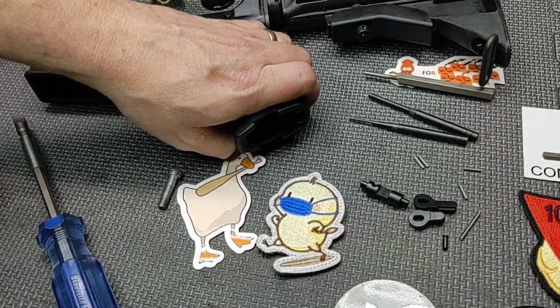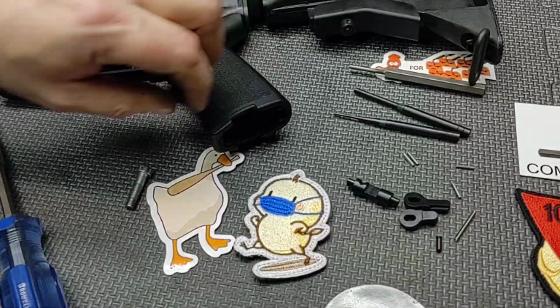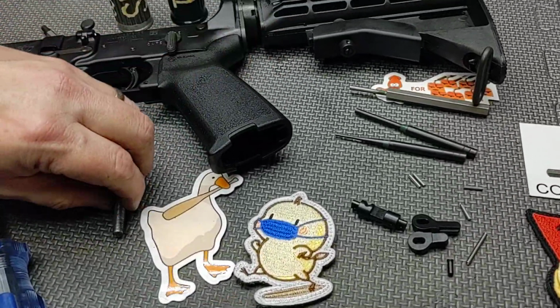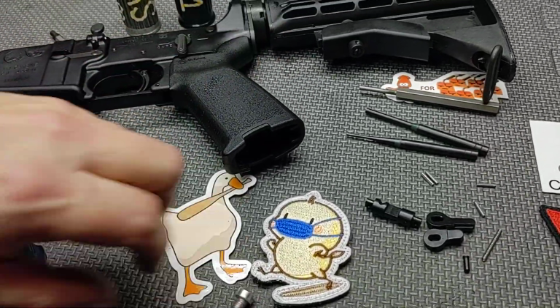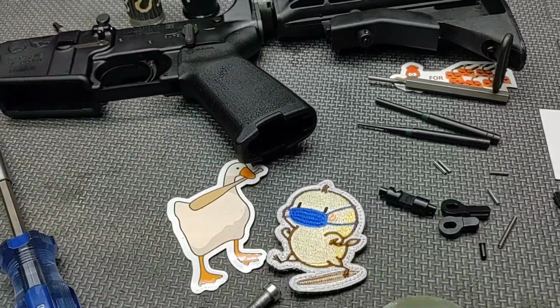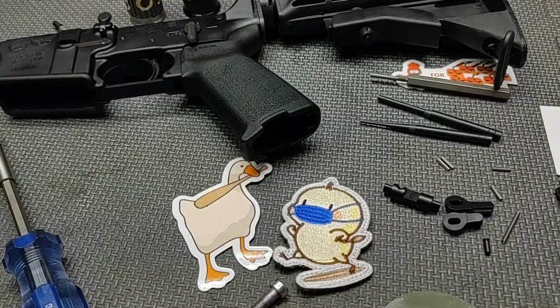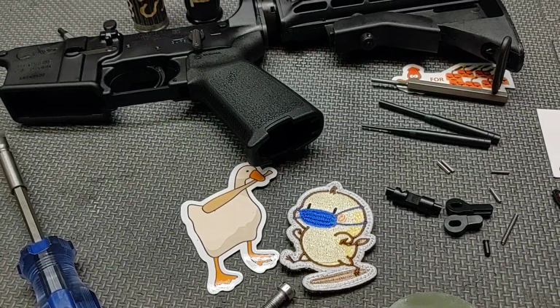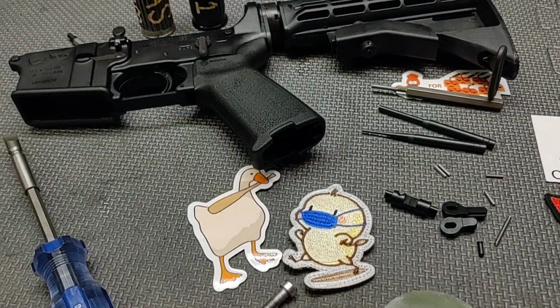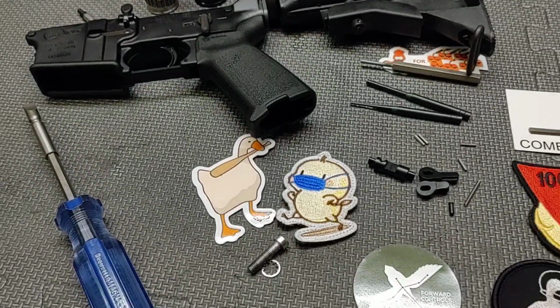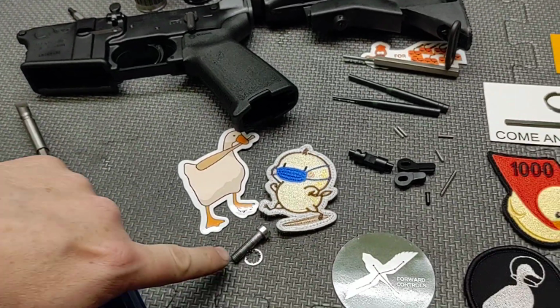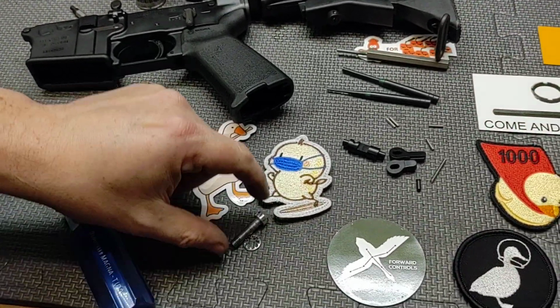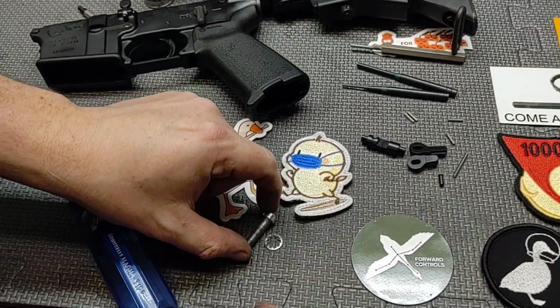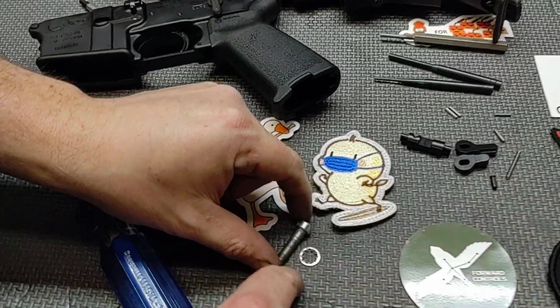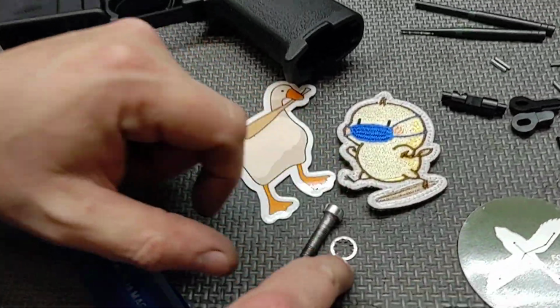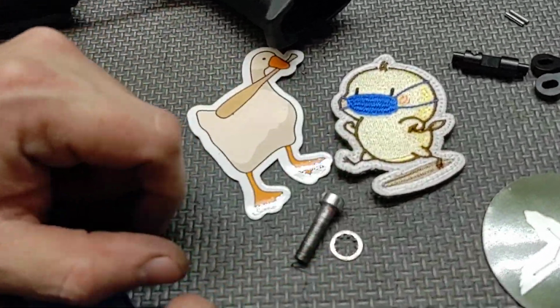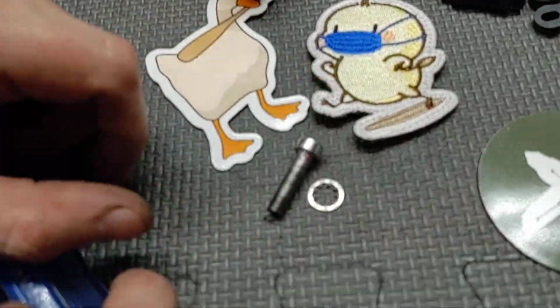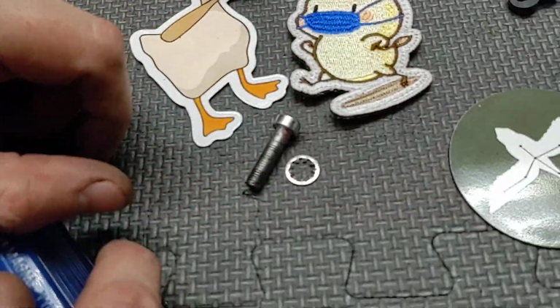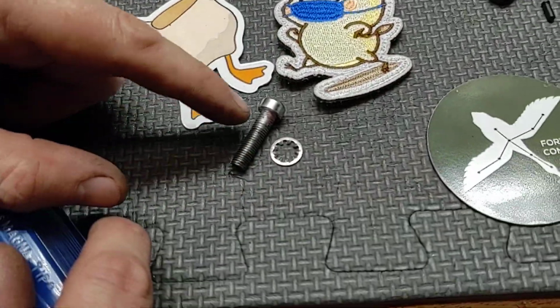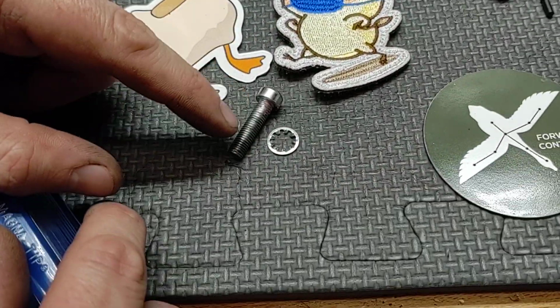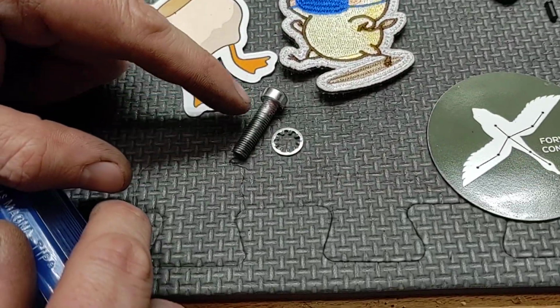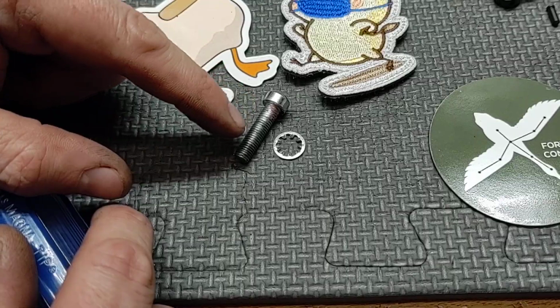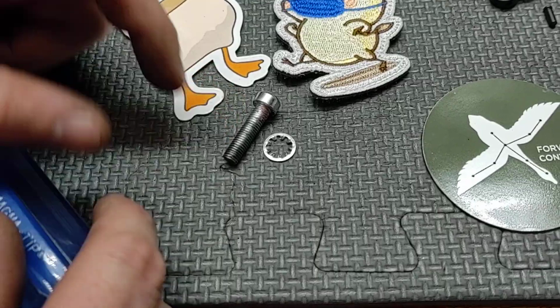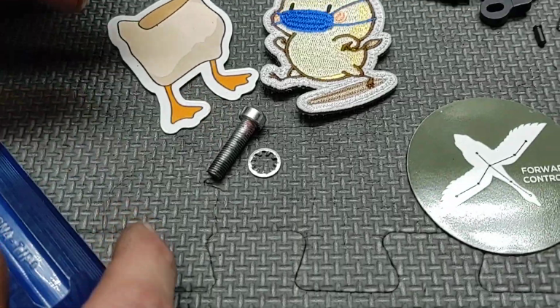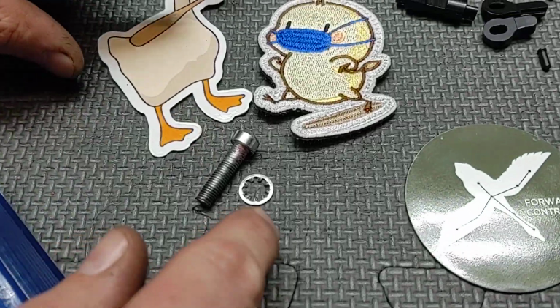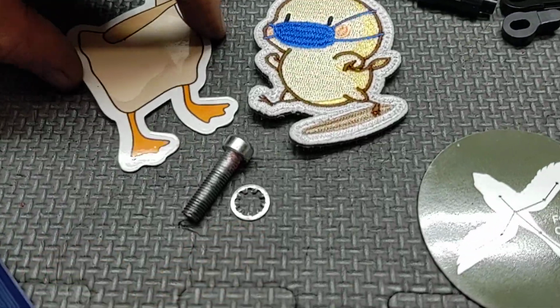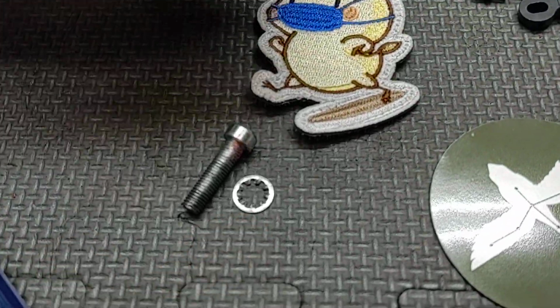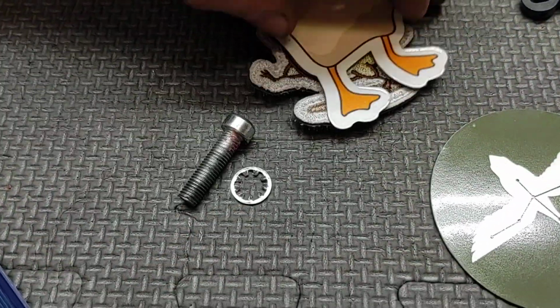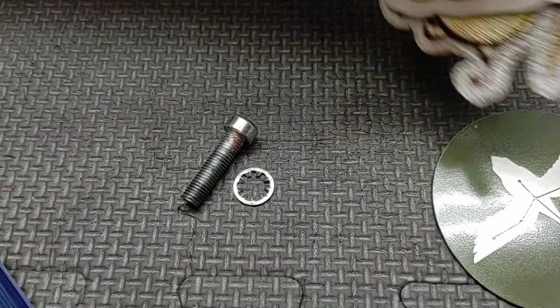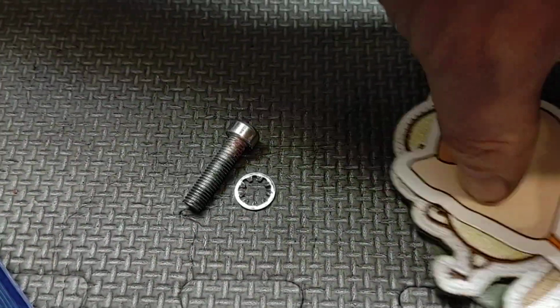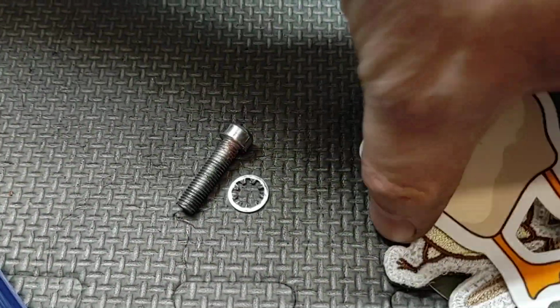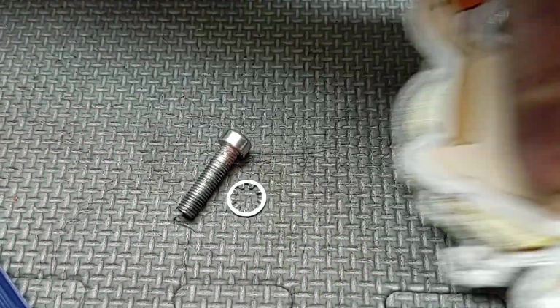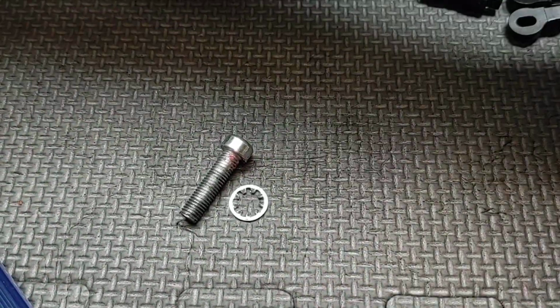We have our screw and our lock washer. Not all grip screws will have a lock washer — if they have any kind of thread lock on it, they'll usually omit the lock washer.